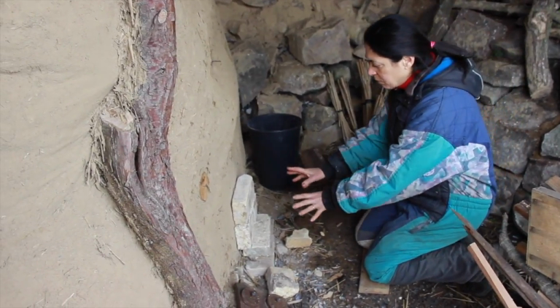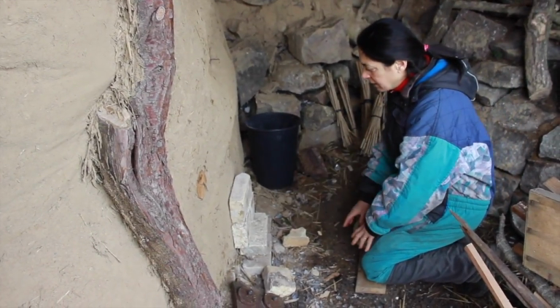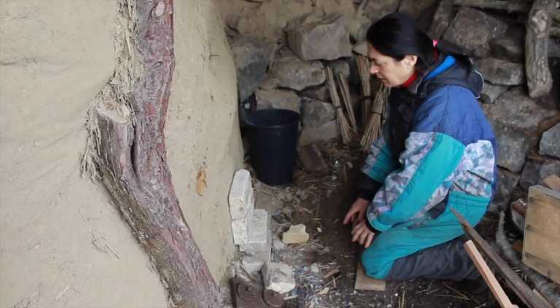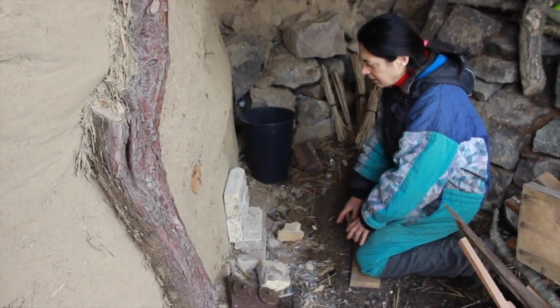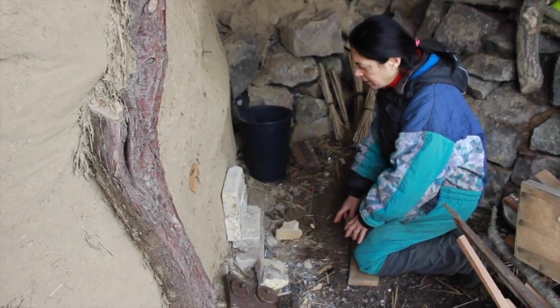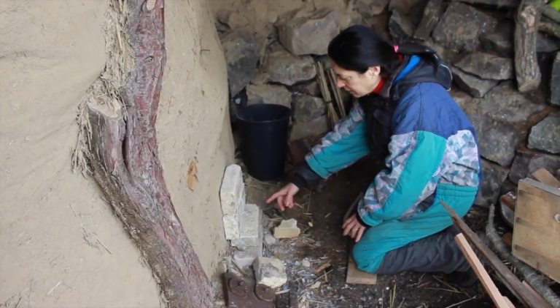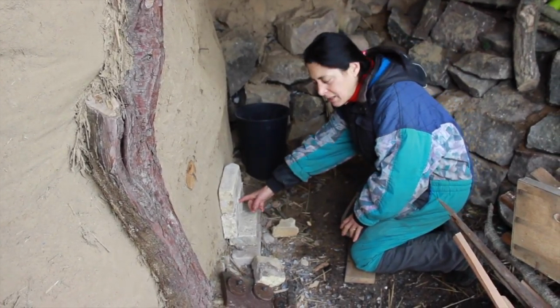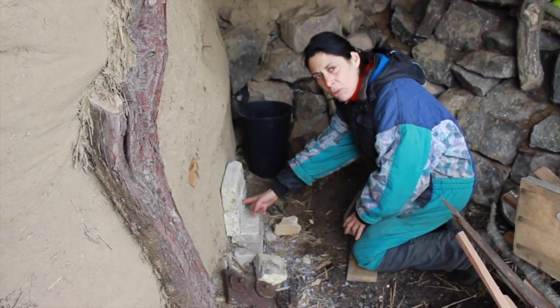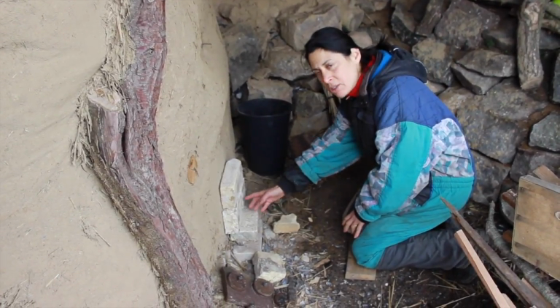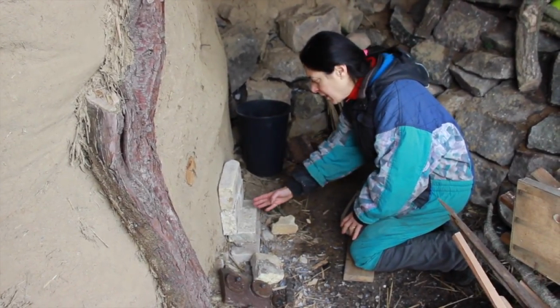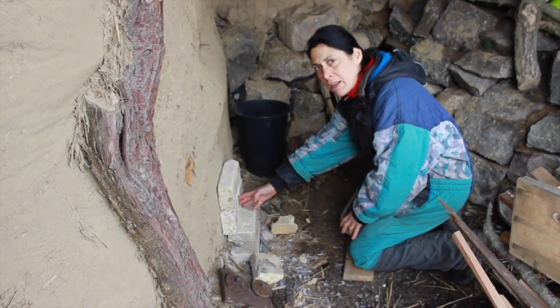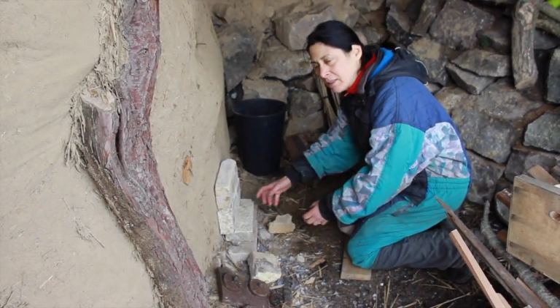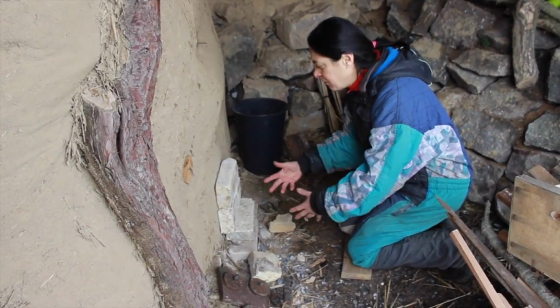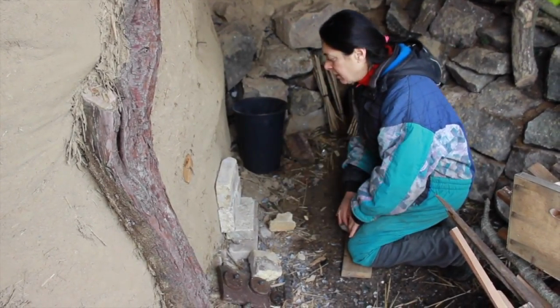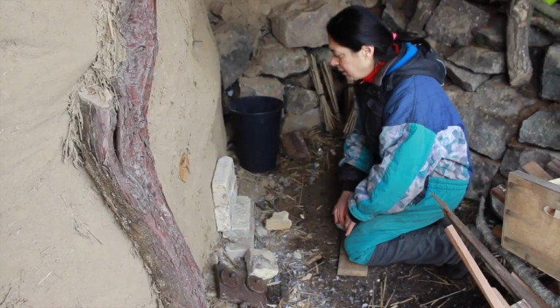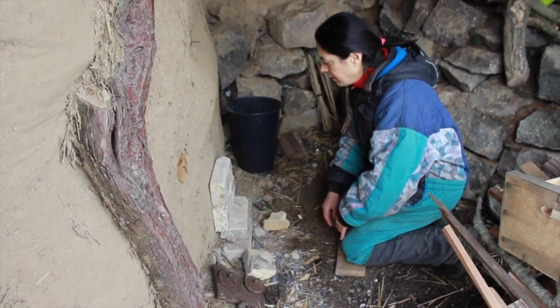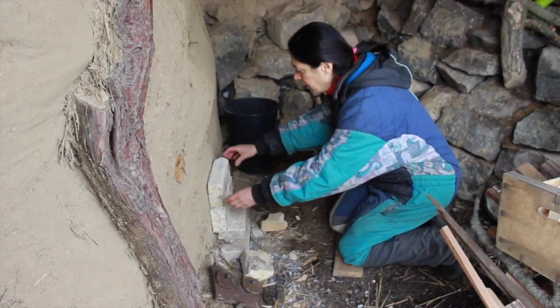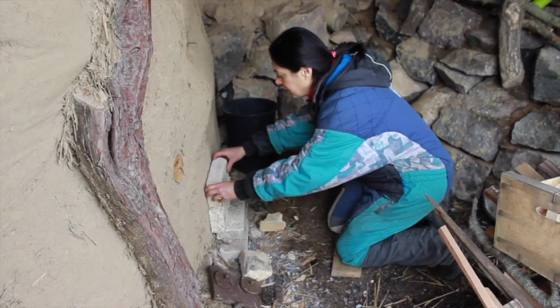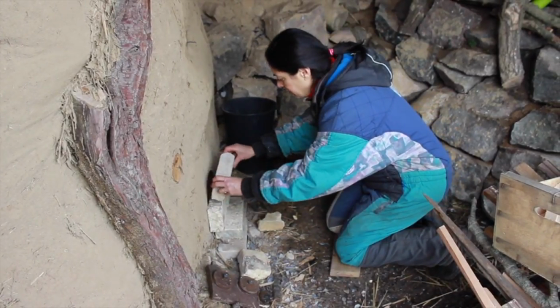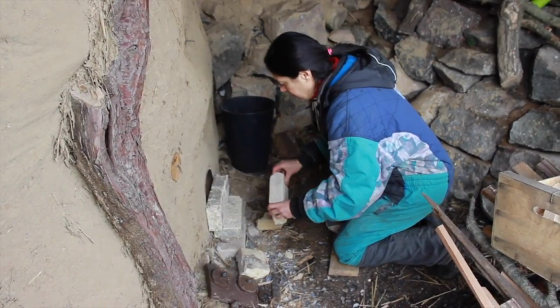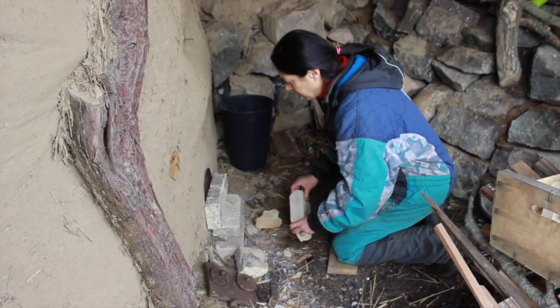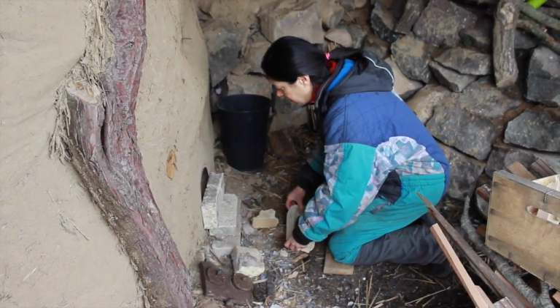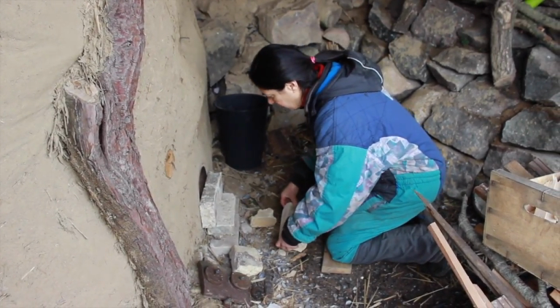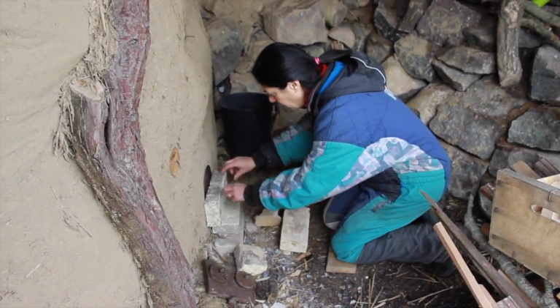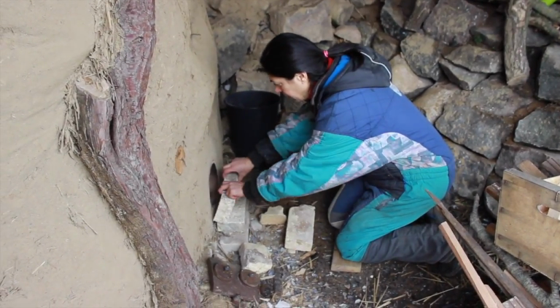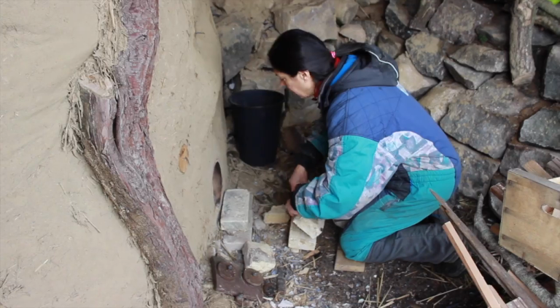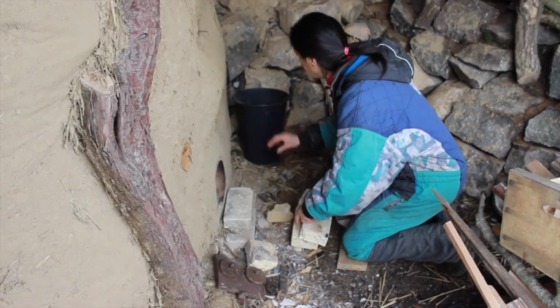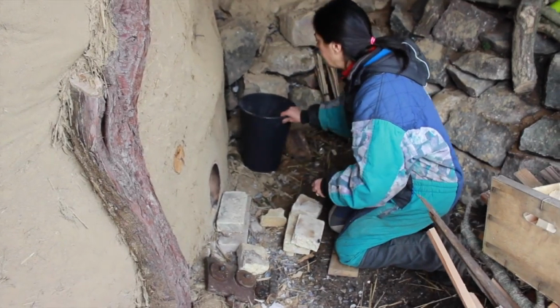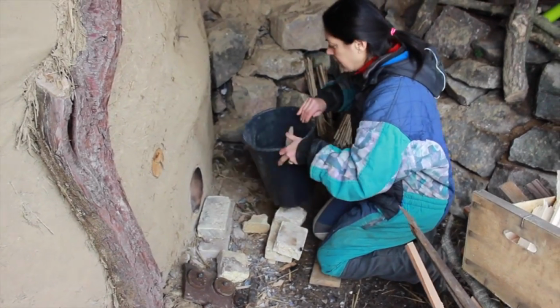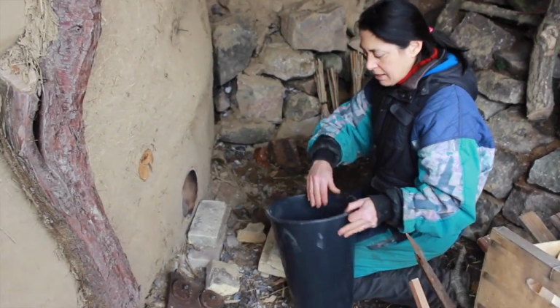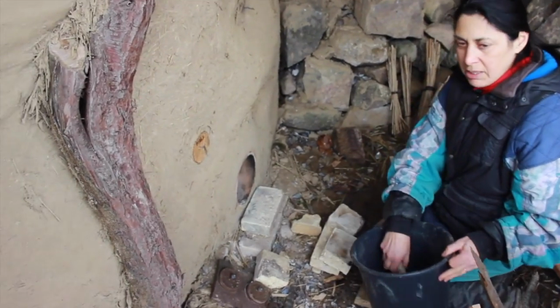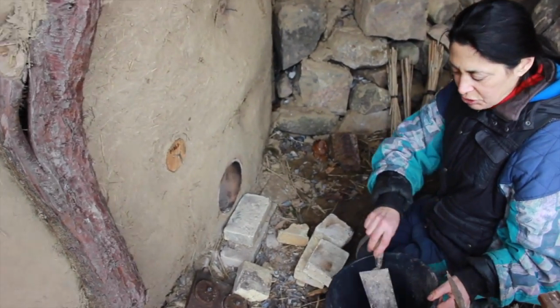We have bricks and the idea is that there's always a little hole here so that the air can come past and feed the fire. We have a whole one and two half ones, and we start emptying the ashes.